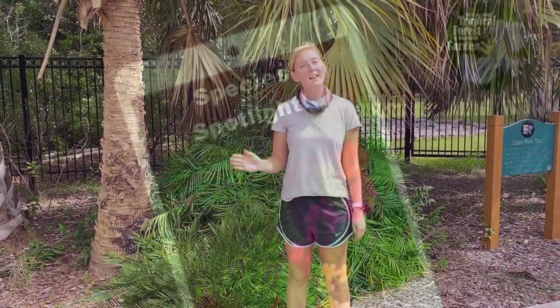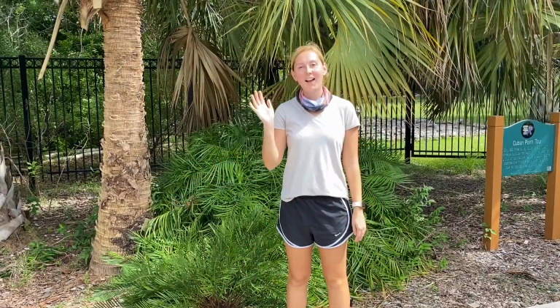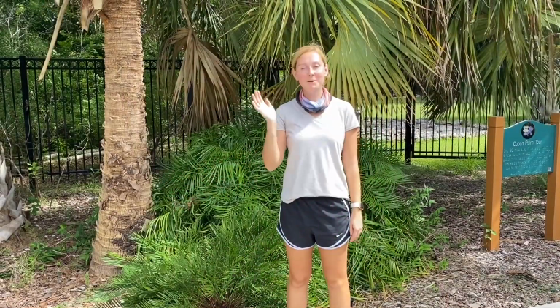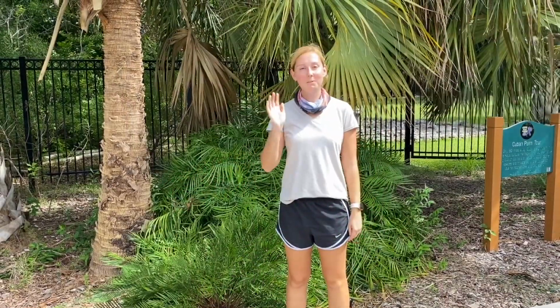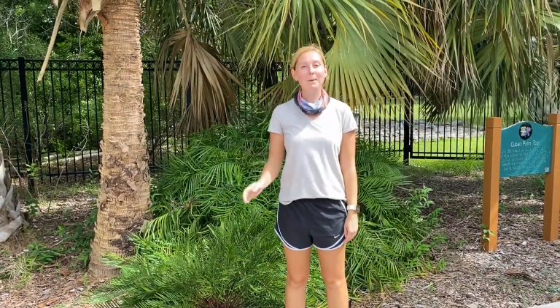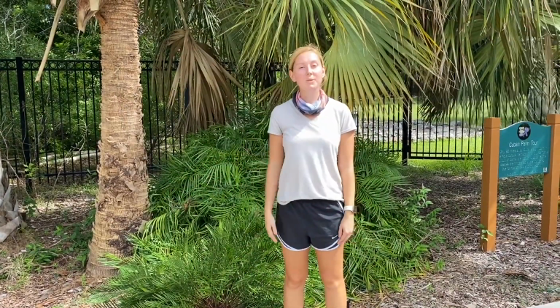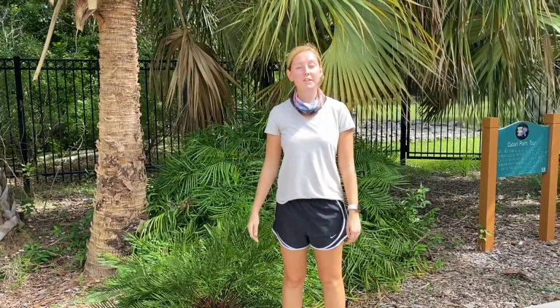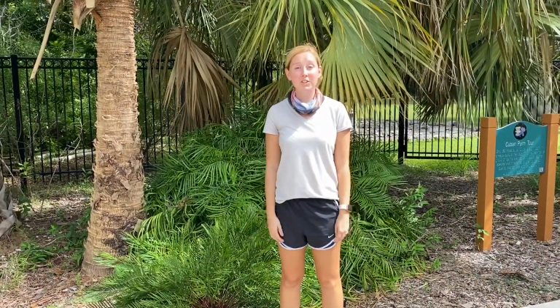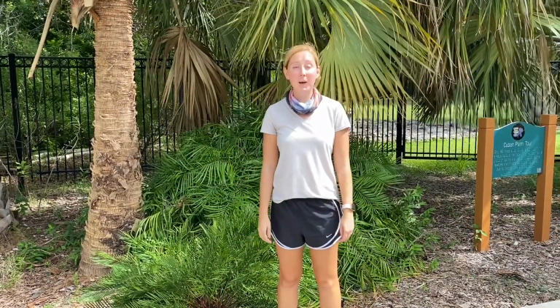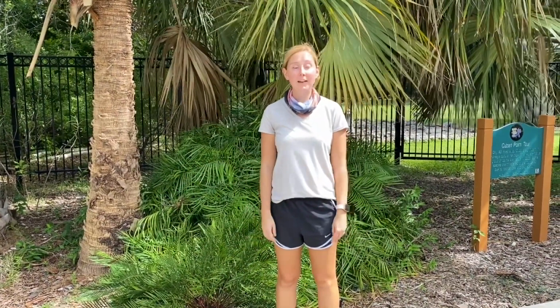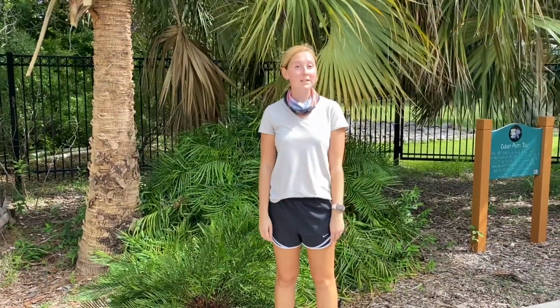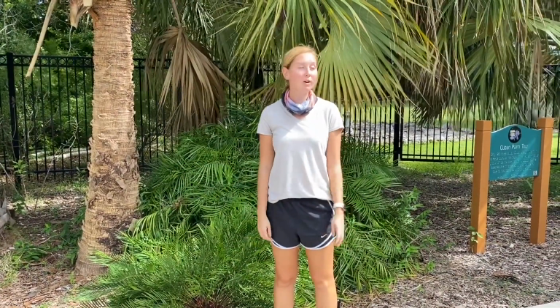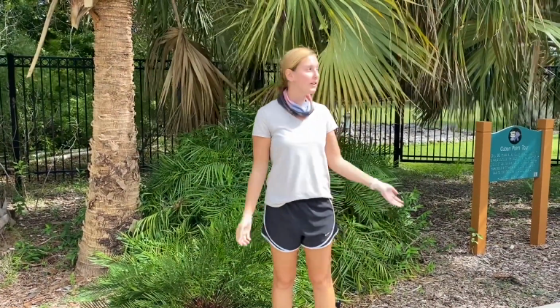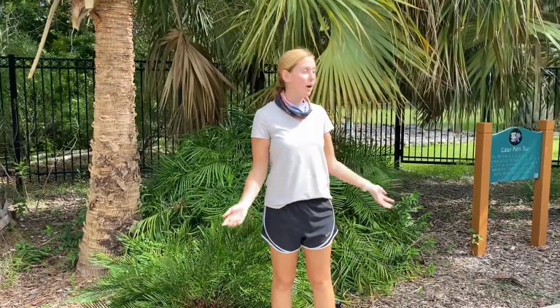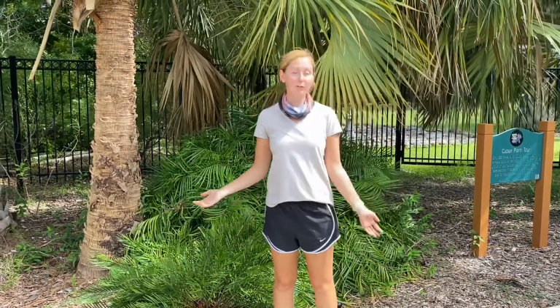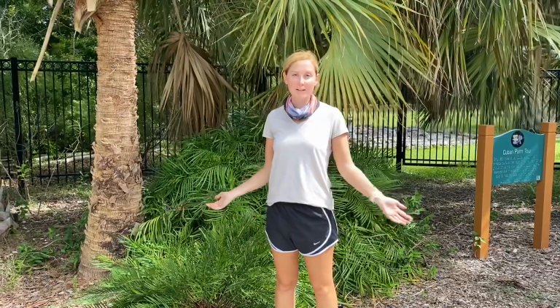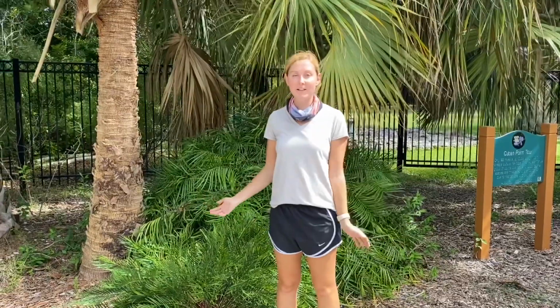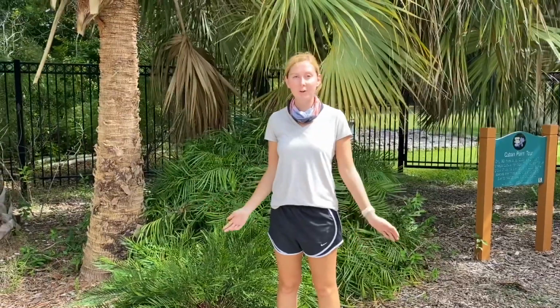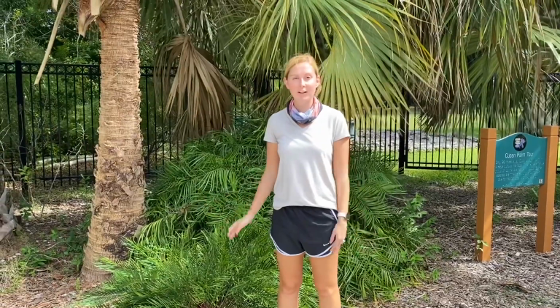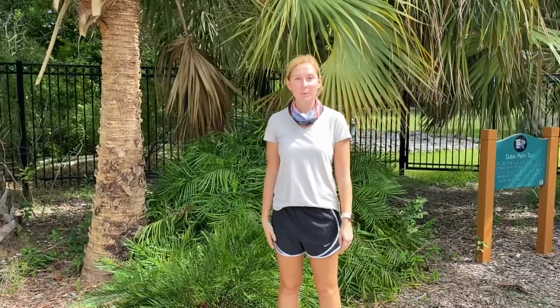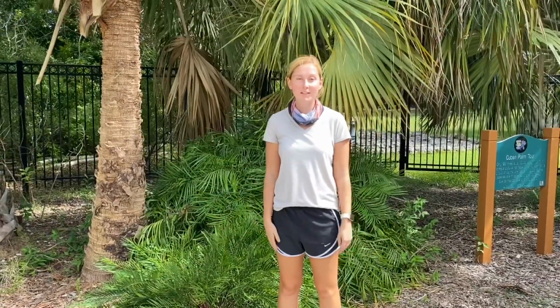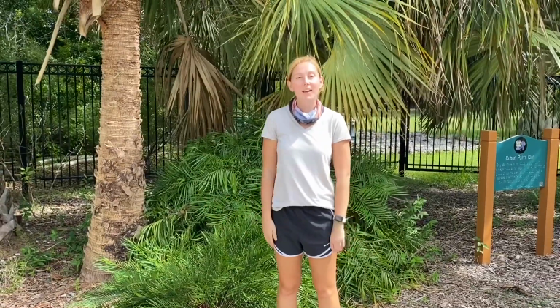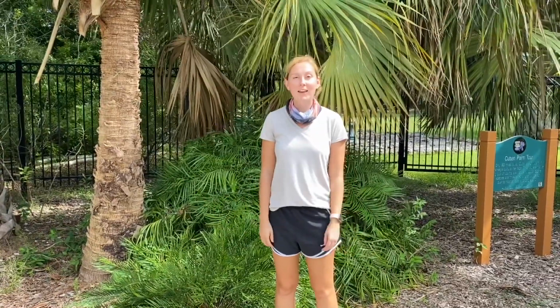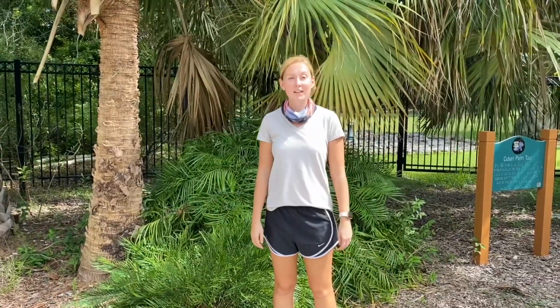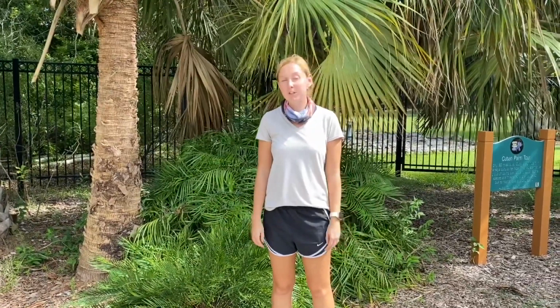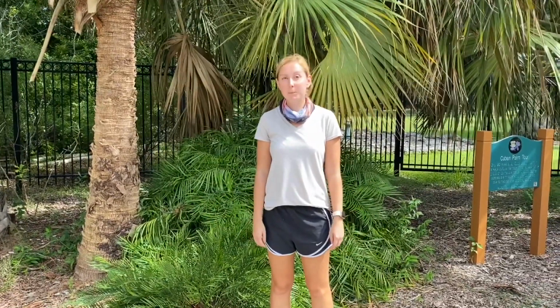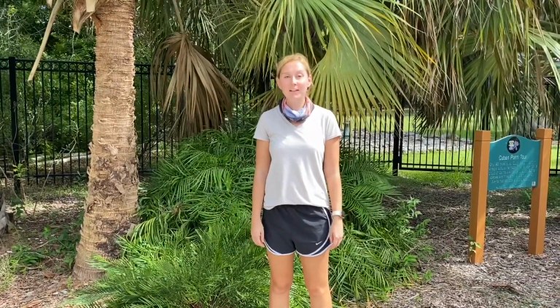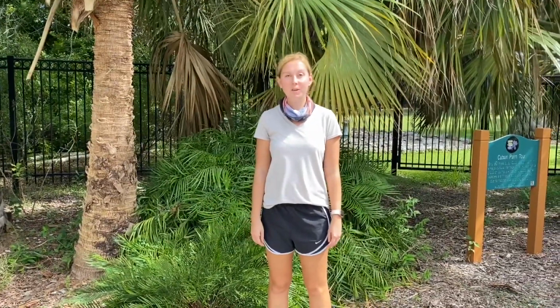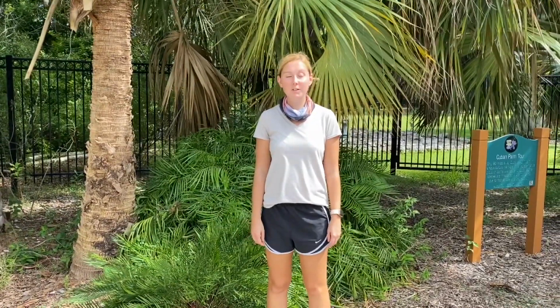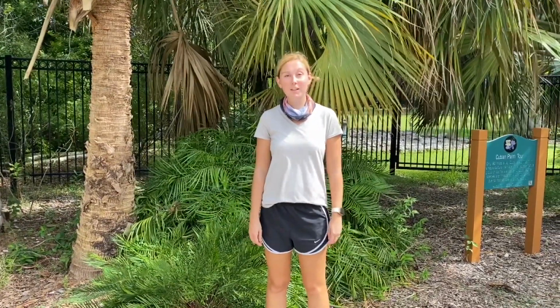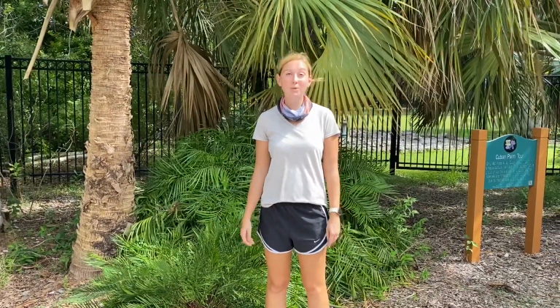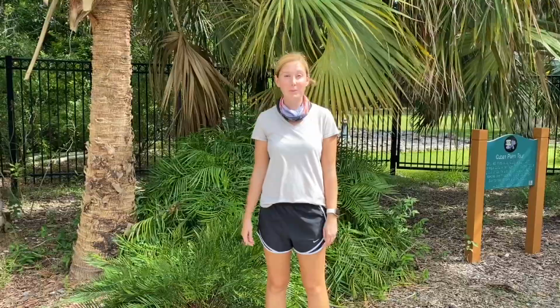Hi everyone! Welcome back to another Species Spotlight. I'm Miss Nicole here at the Tropical Forest and Botanical Garden in Key West, and today's Species Spotlight is going to be the coontie plant.